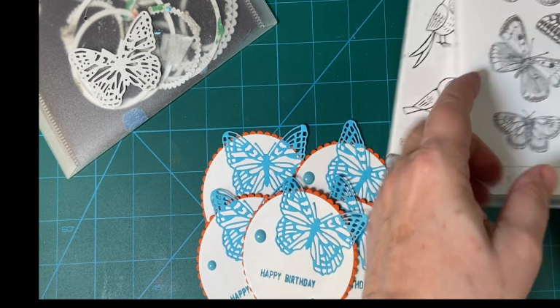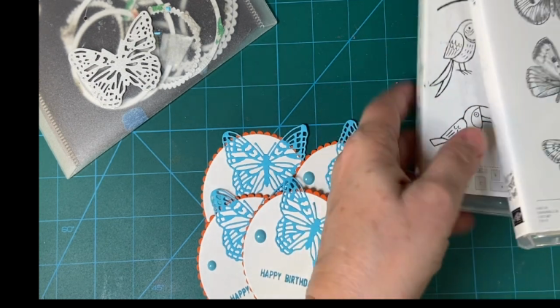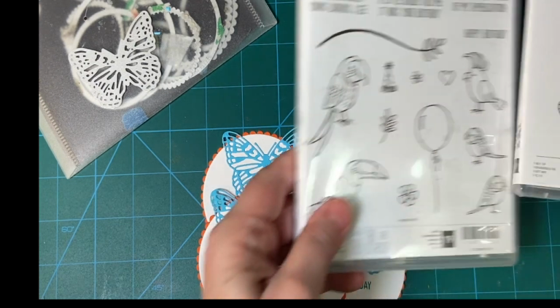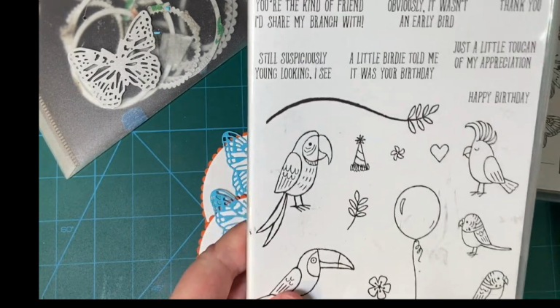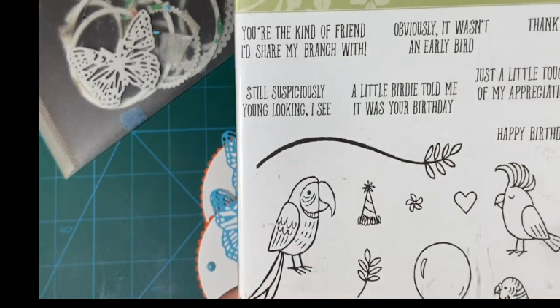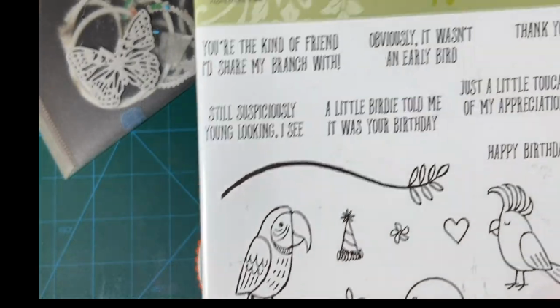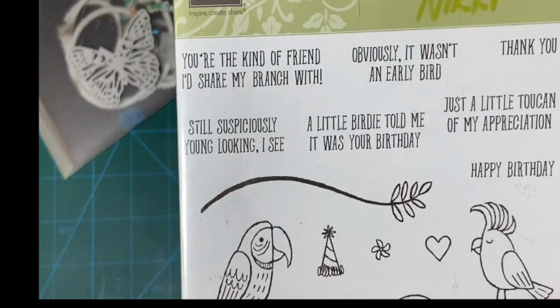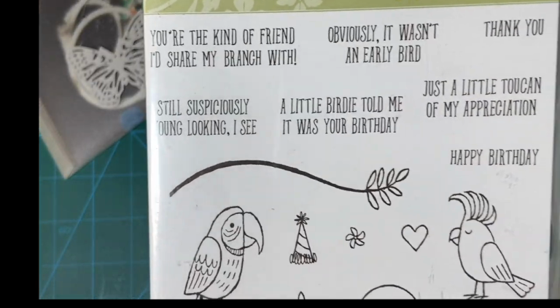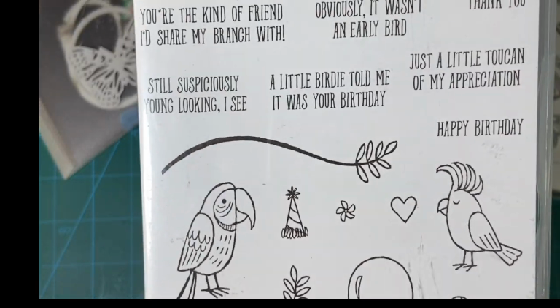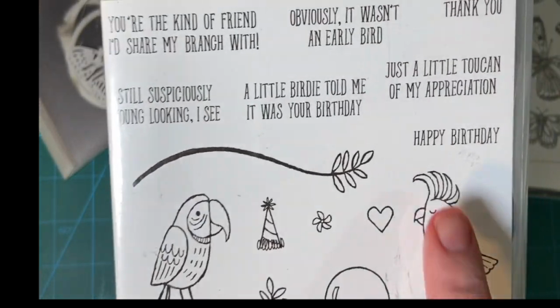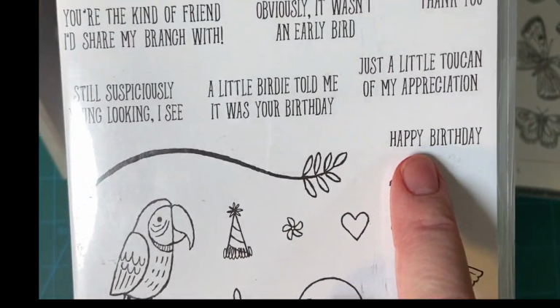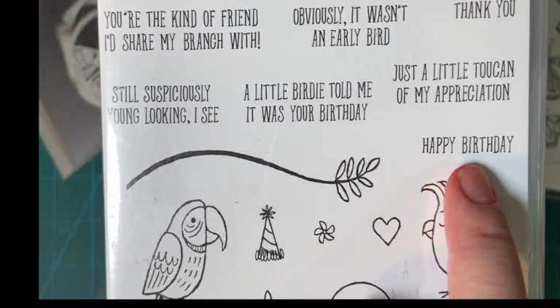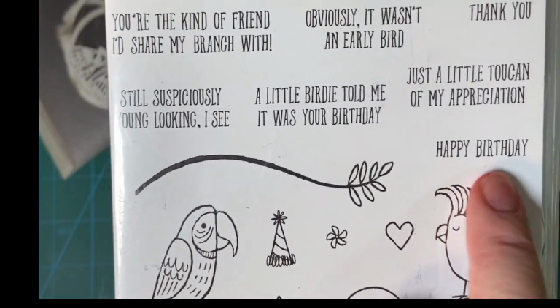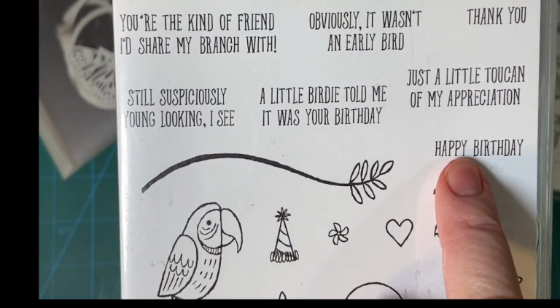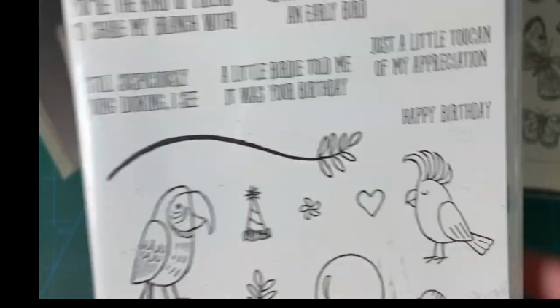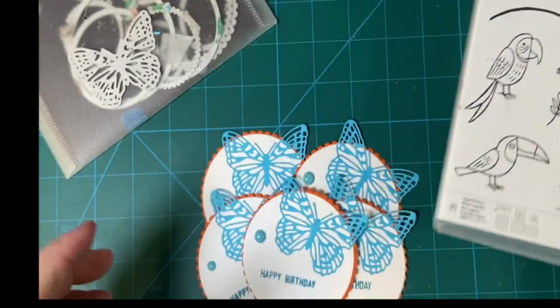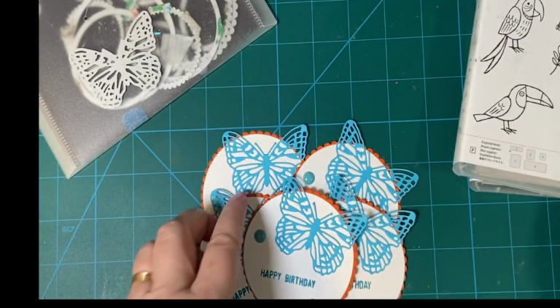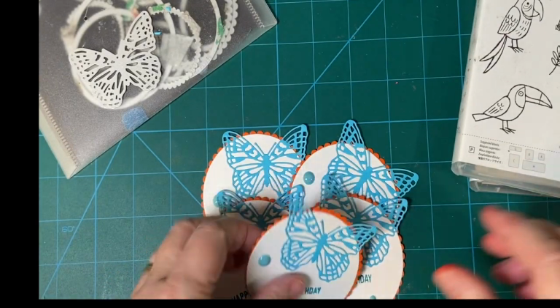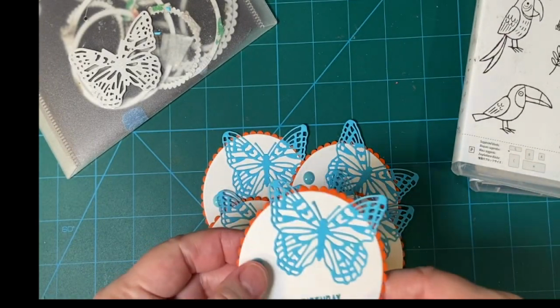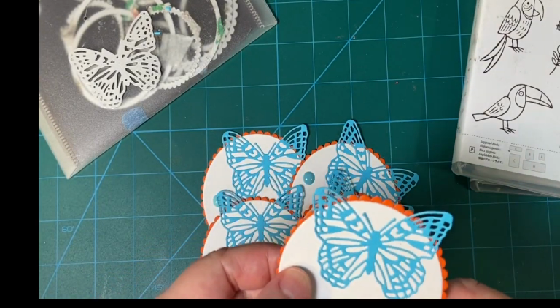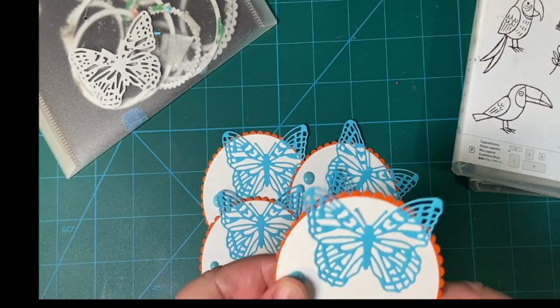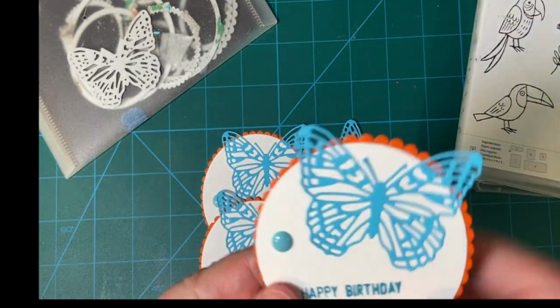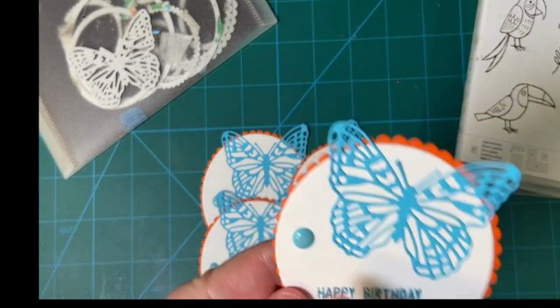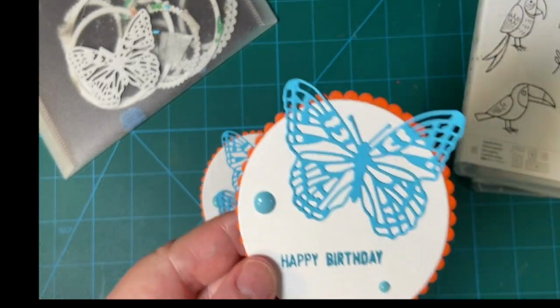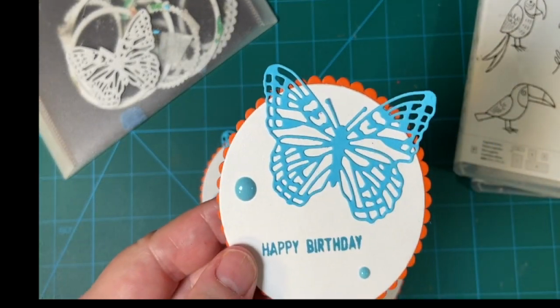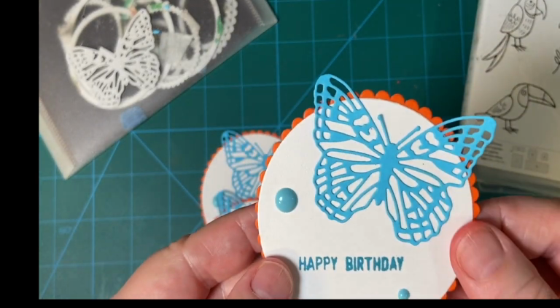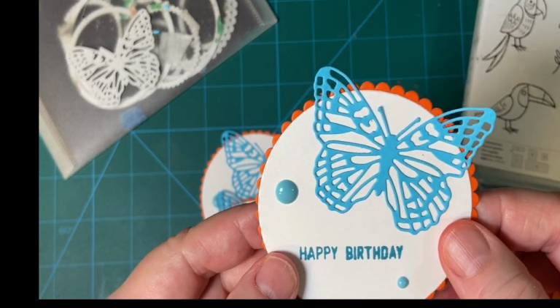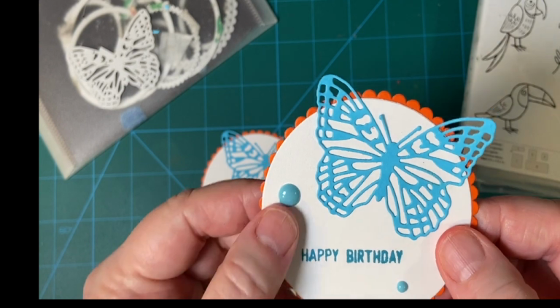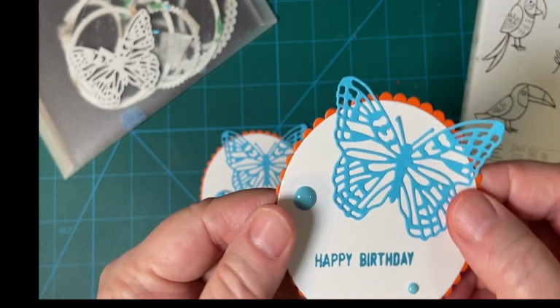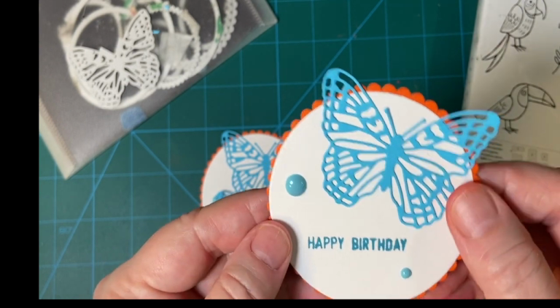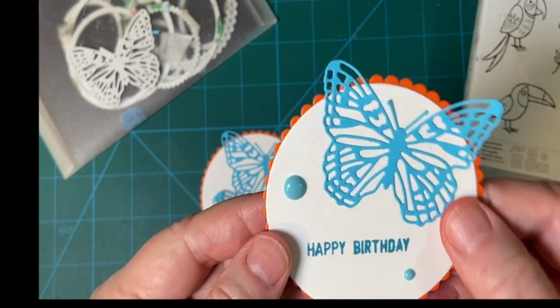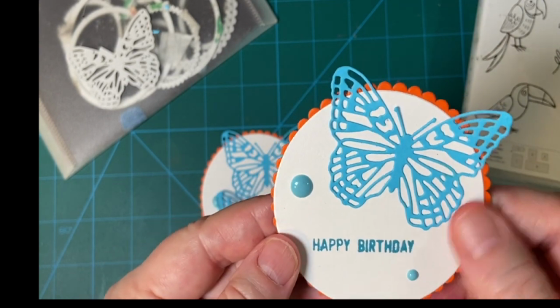I'm also using this Bird Banter — it's an older set — and I'm using the Happy Birthday from it. And, as always, I have my enamel dots. I picked a color that I thought would go well.